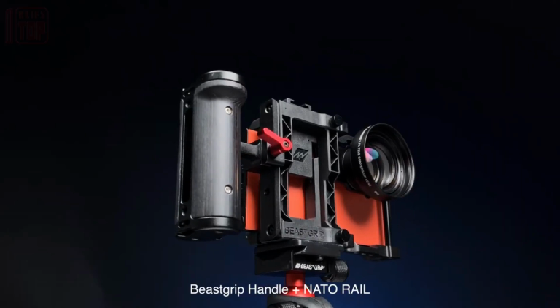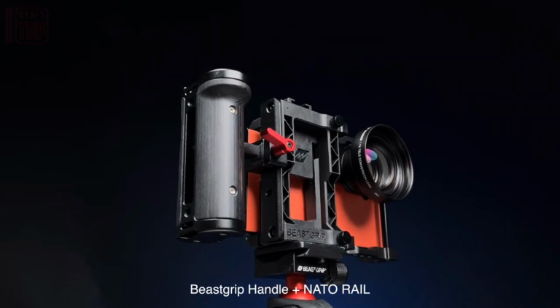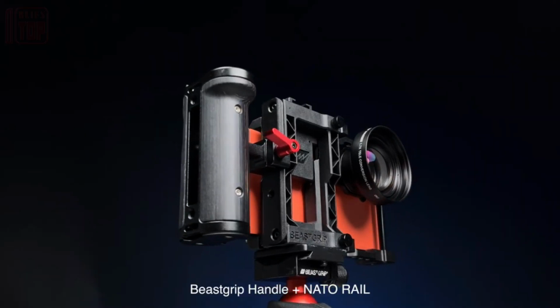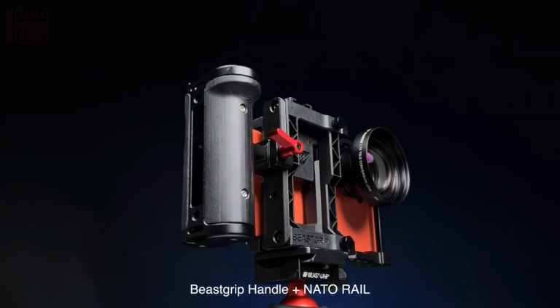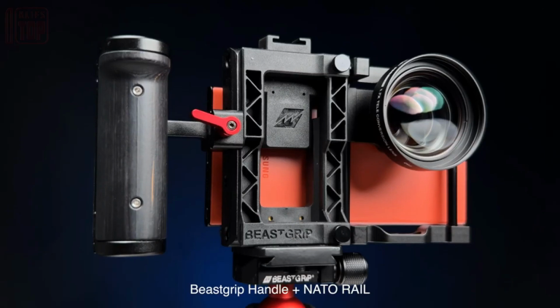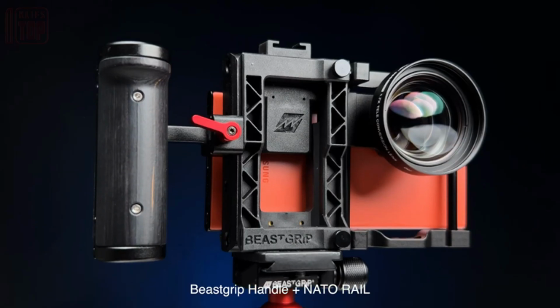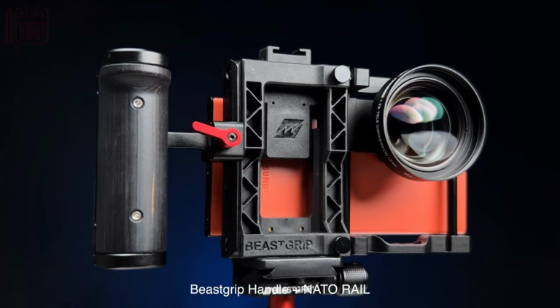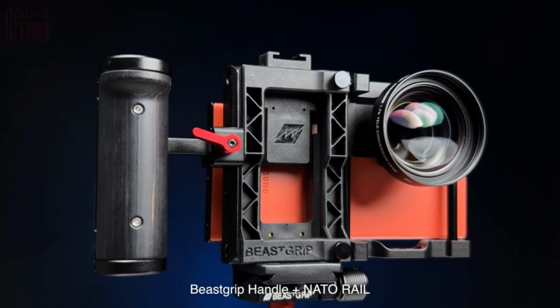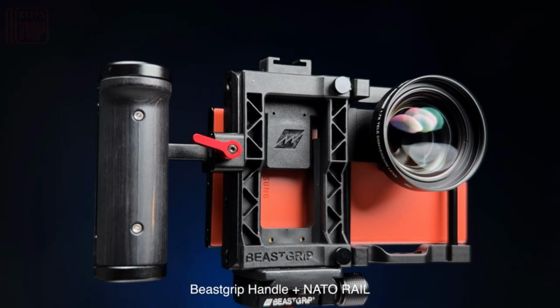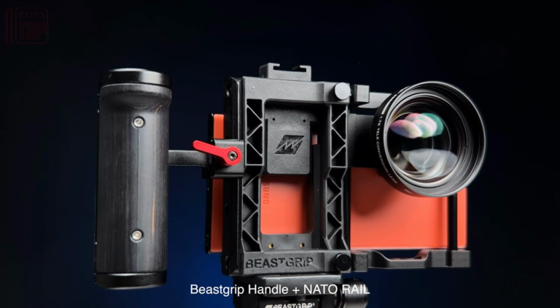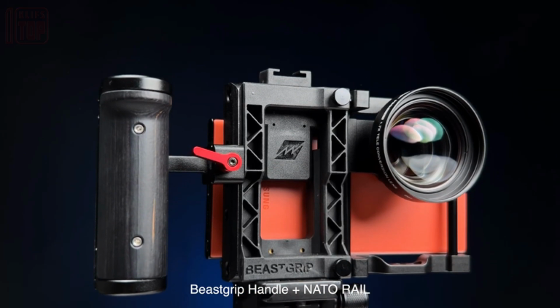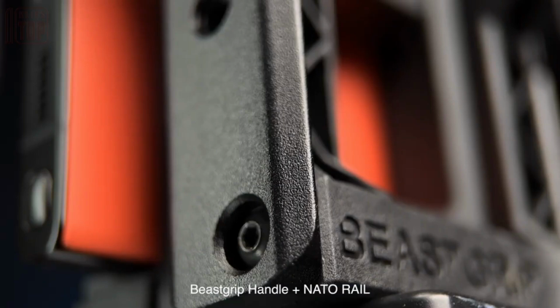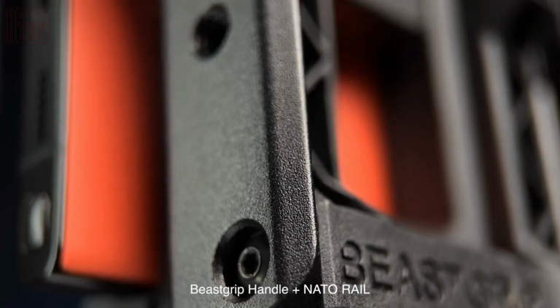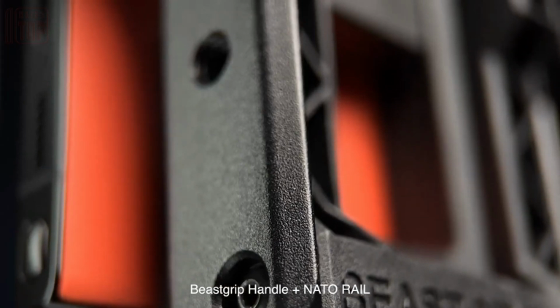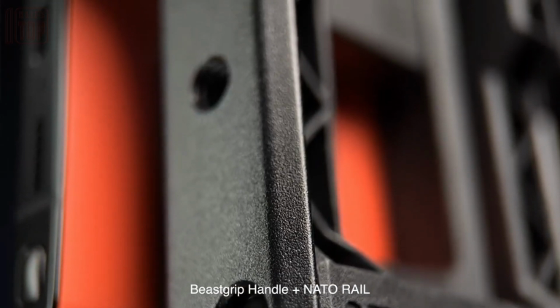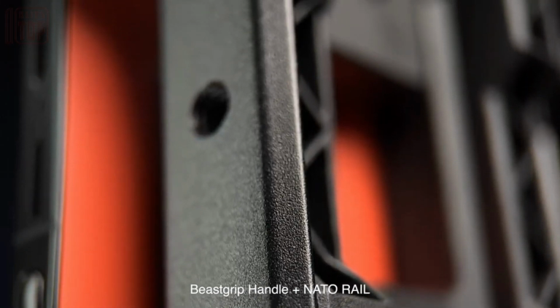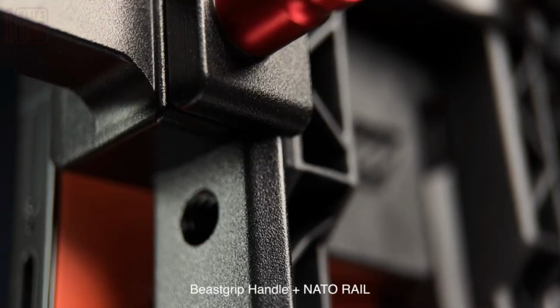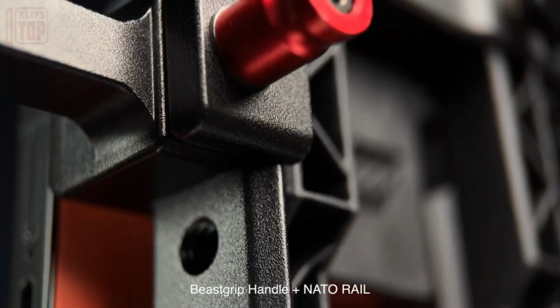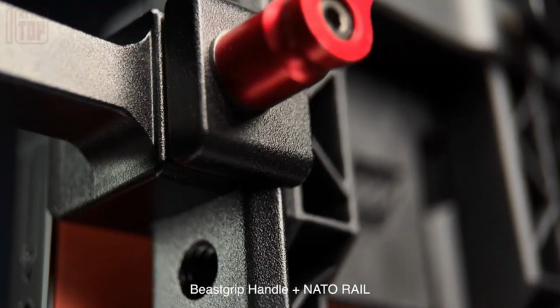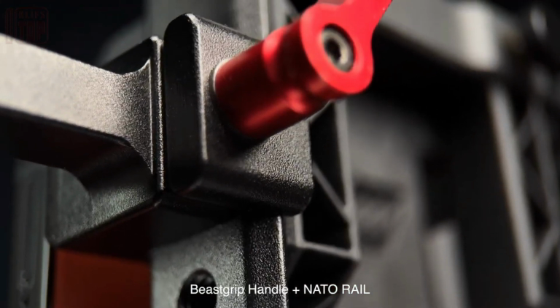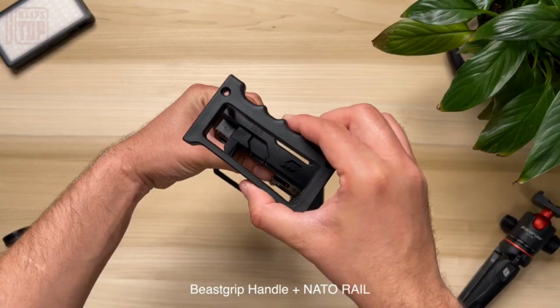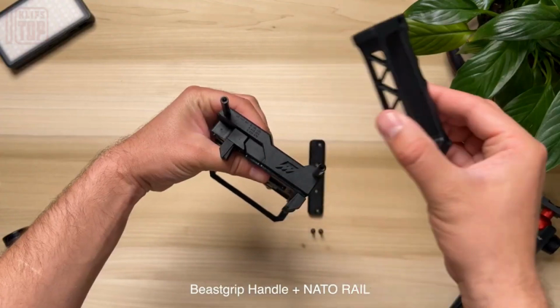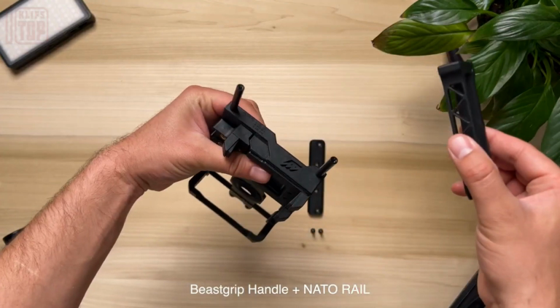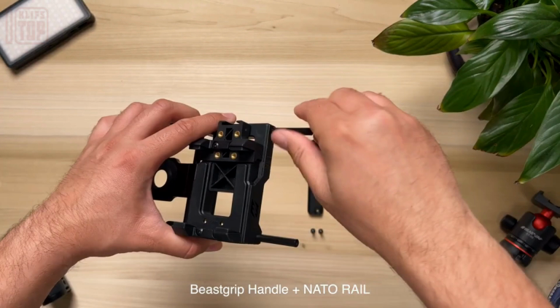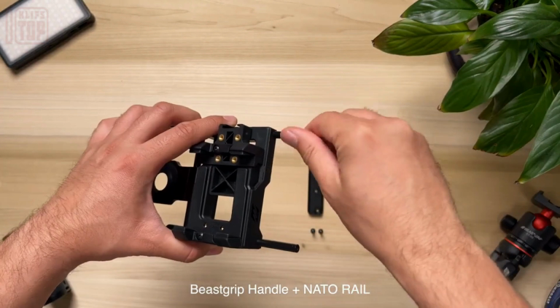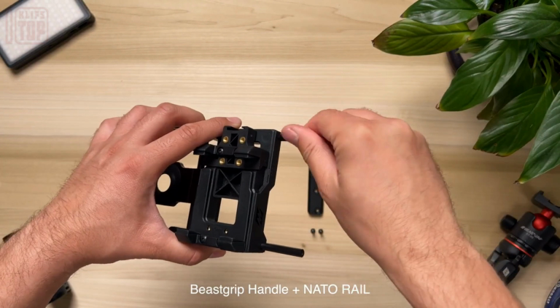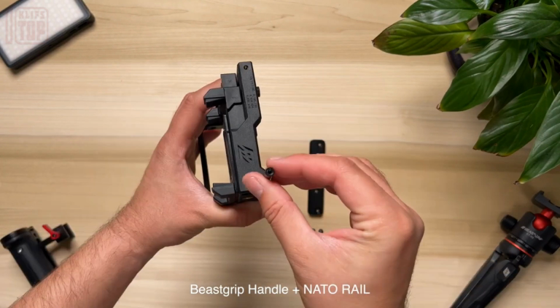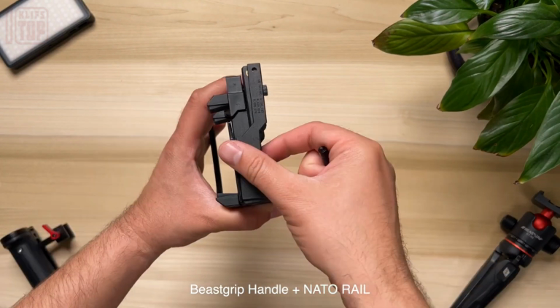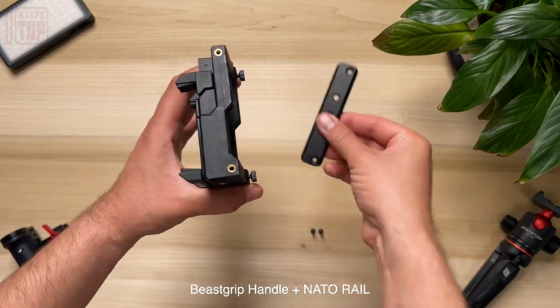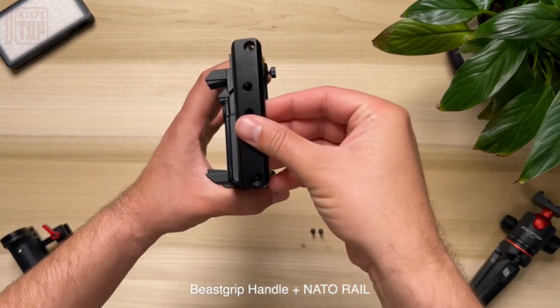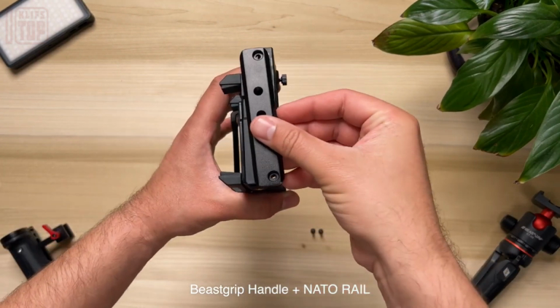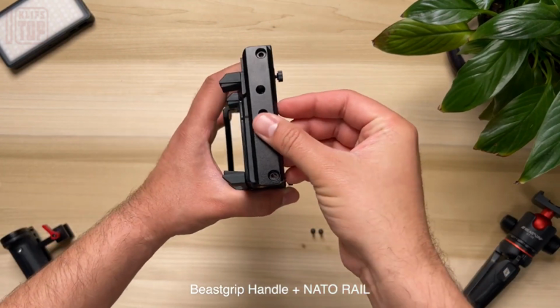This adapter seamlessly attaches lenses and light filters, expanding the creative possibilities of smartphone photography. It also includes a hot shoe and five standard handles for tripod compatibility.